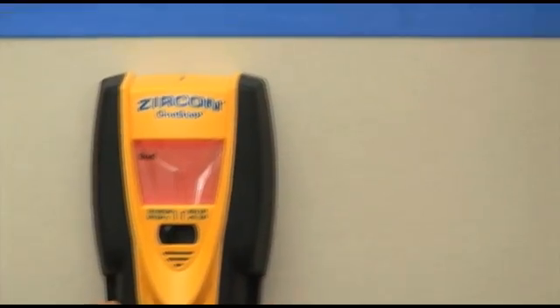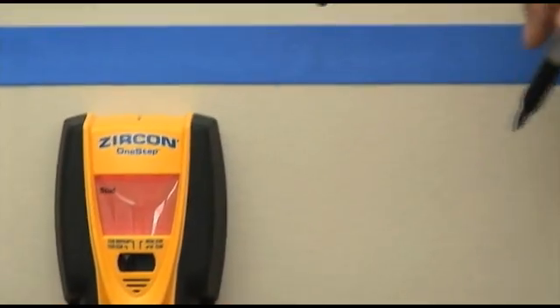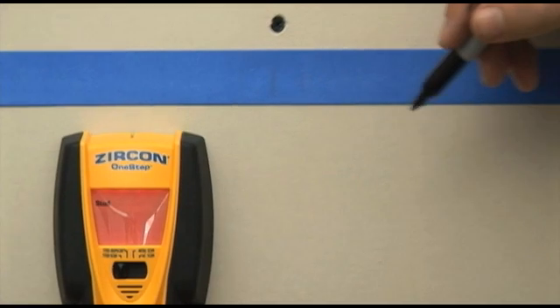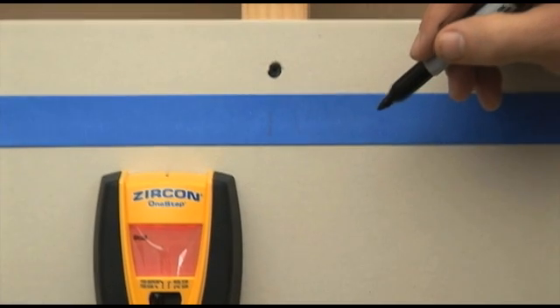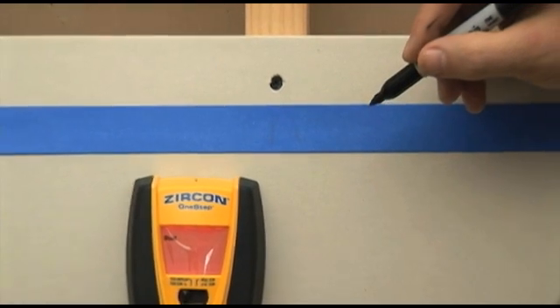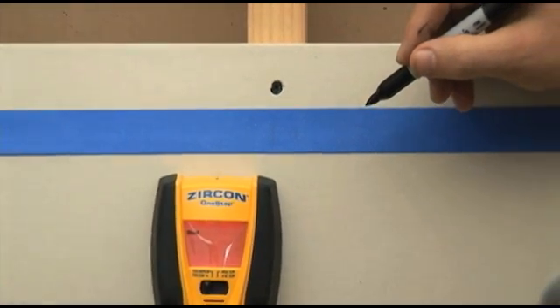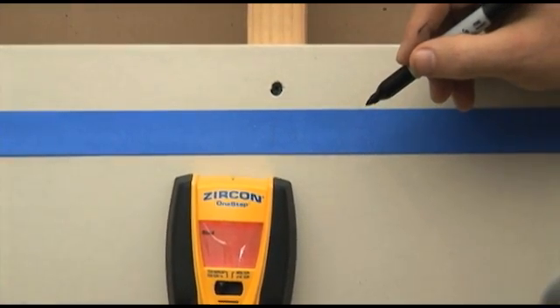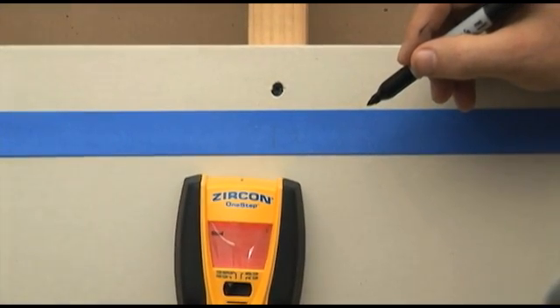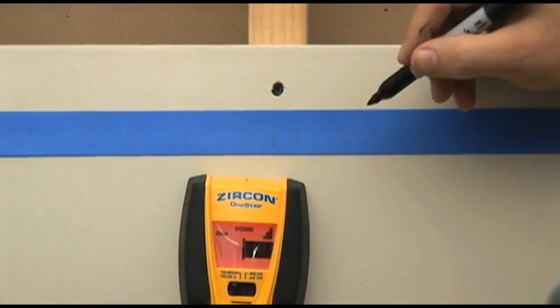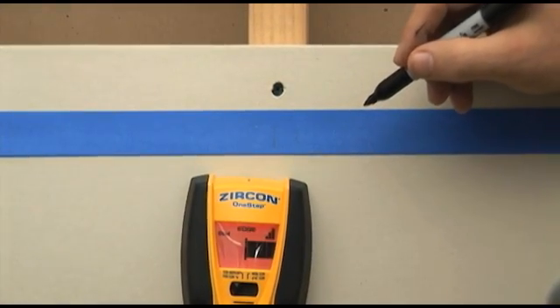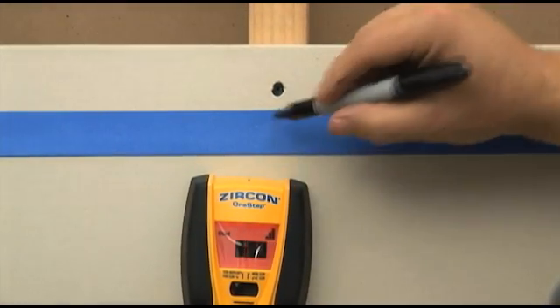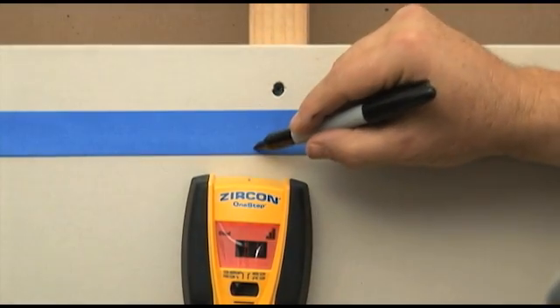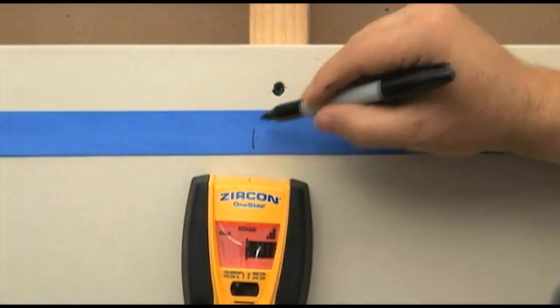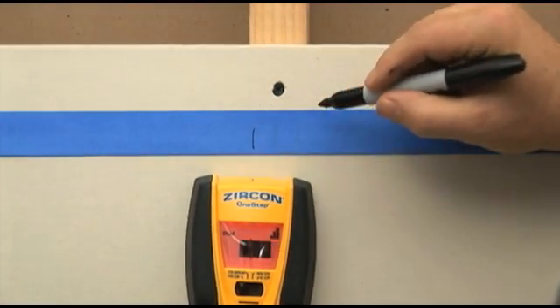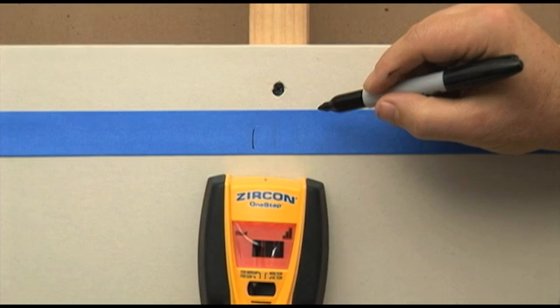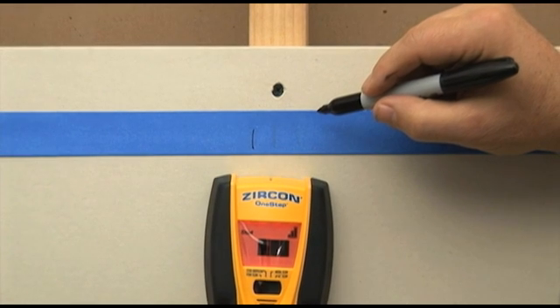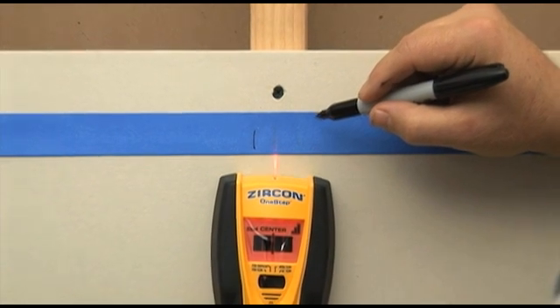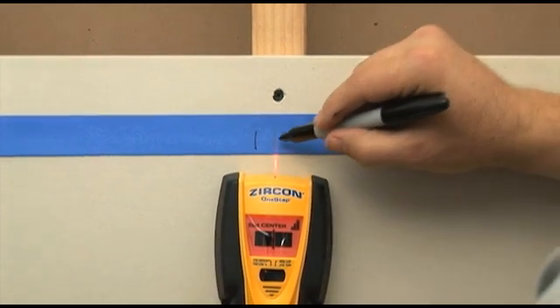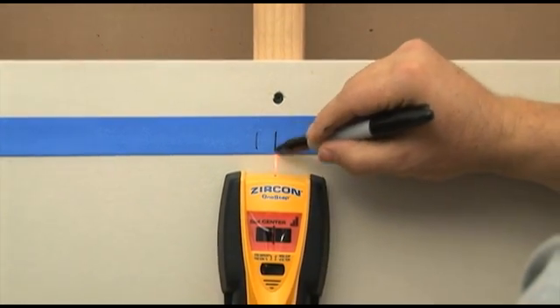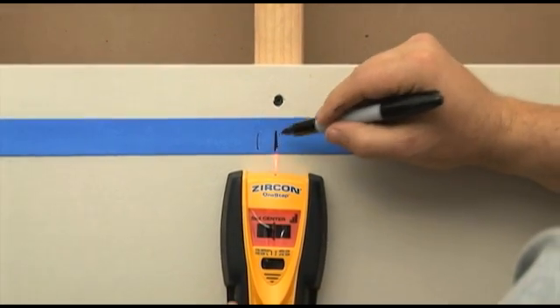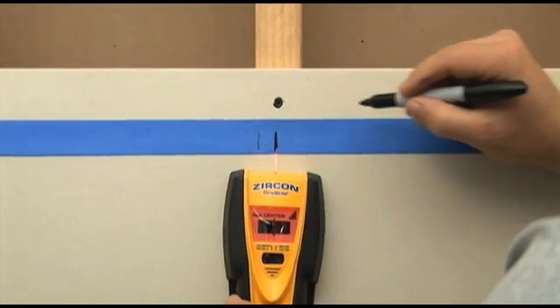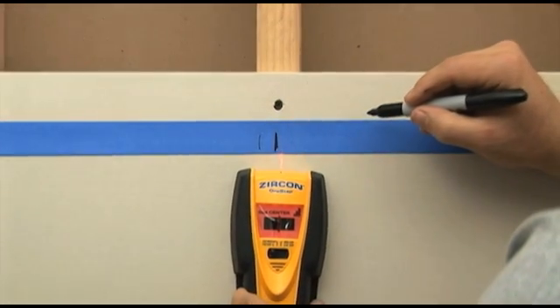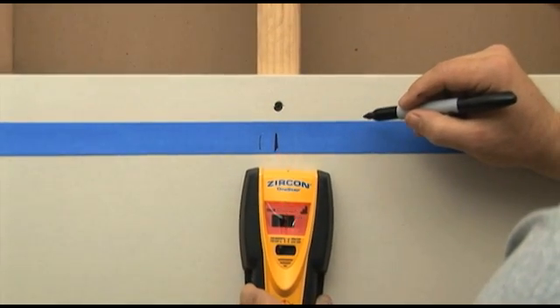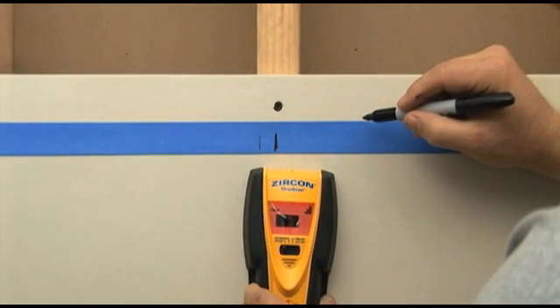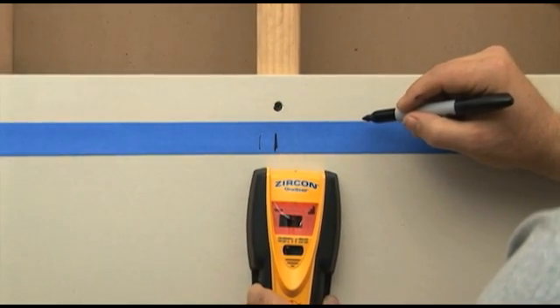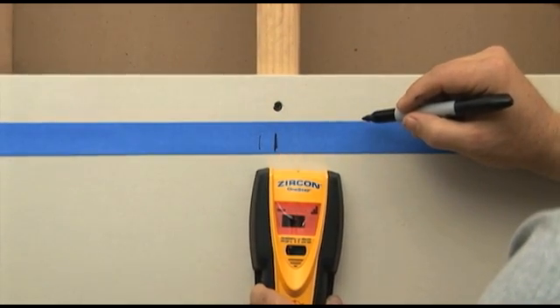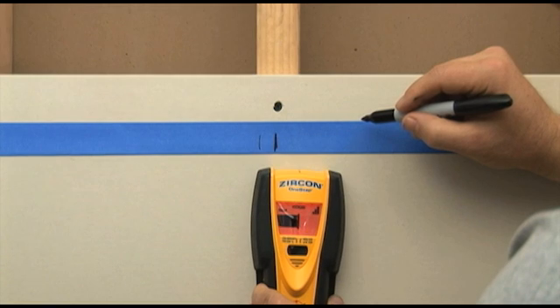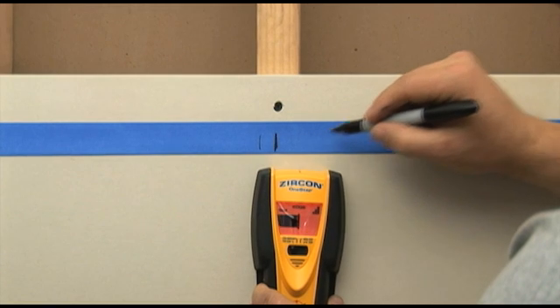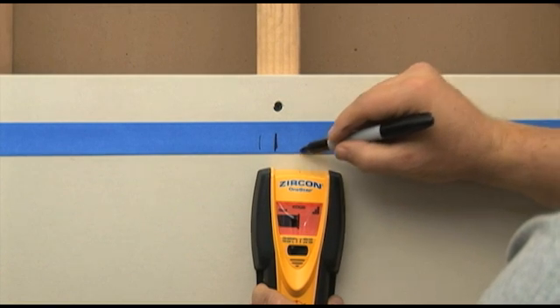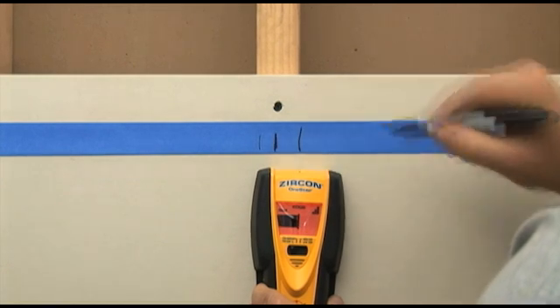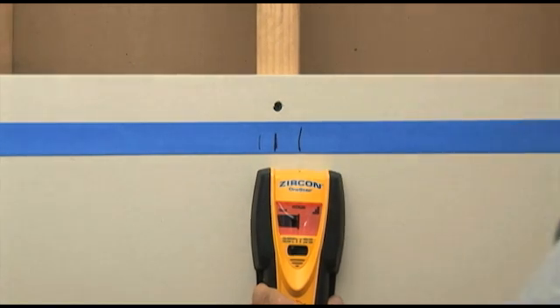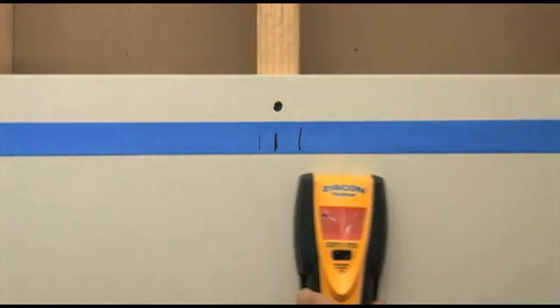Slide it along the wall. As you approach a stud, when the tool is over either edge of the stud, the edge icon will be shown. The center of the stud will be indicated by the center icon, an audio tone, and the spotlight pointing system. Mark the center of the stud.